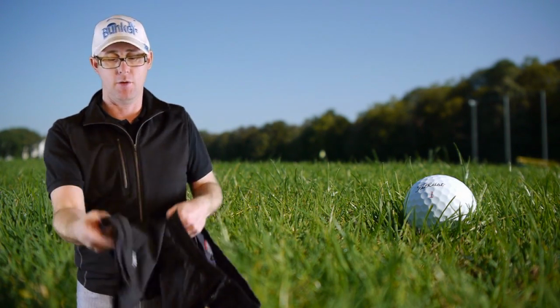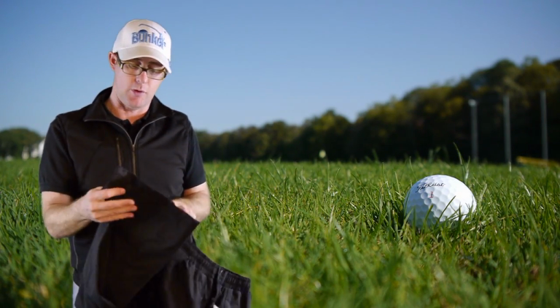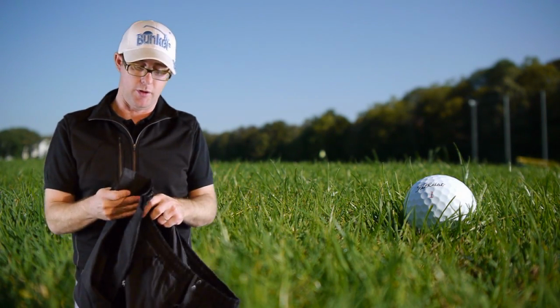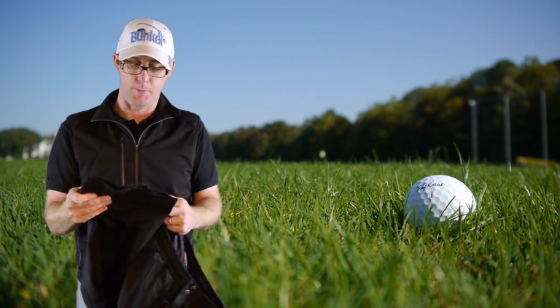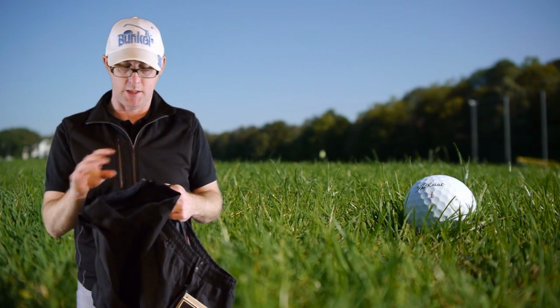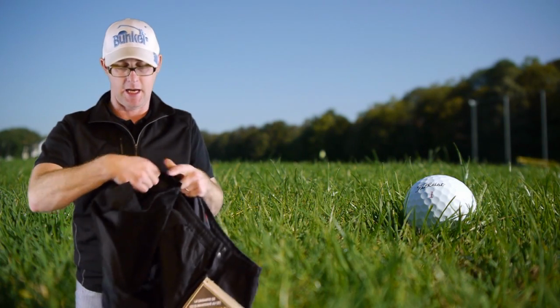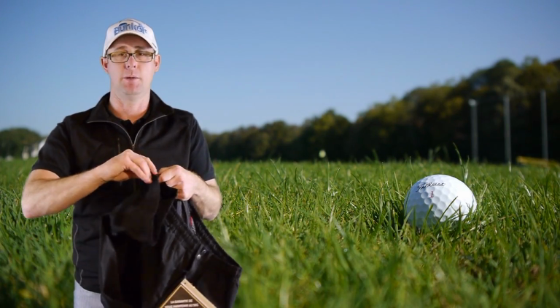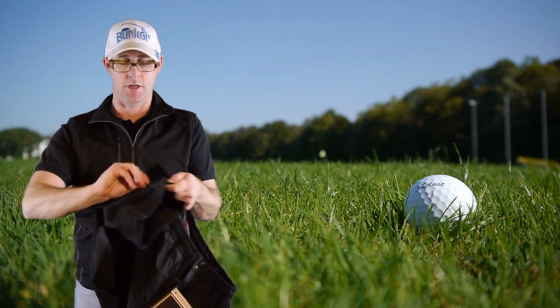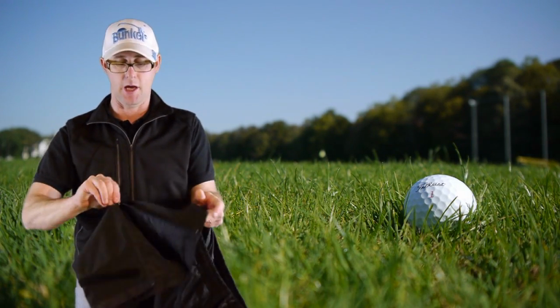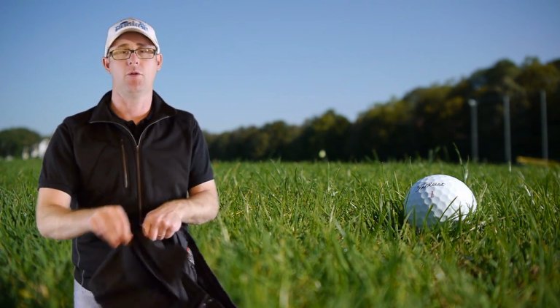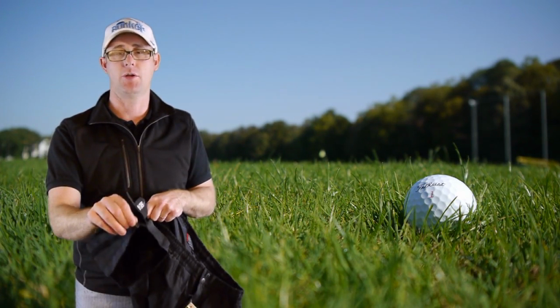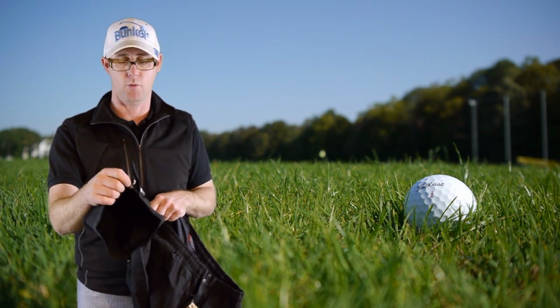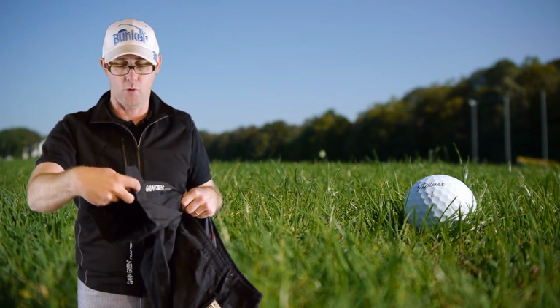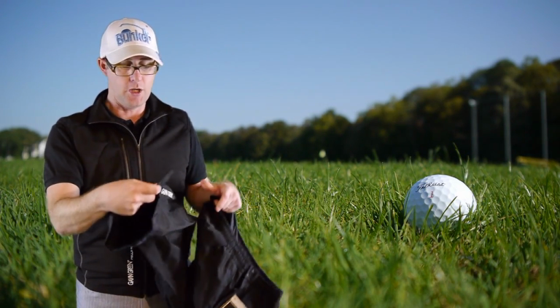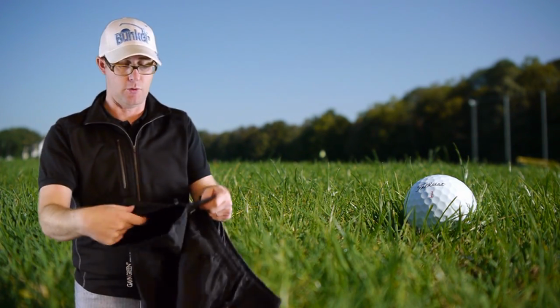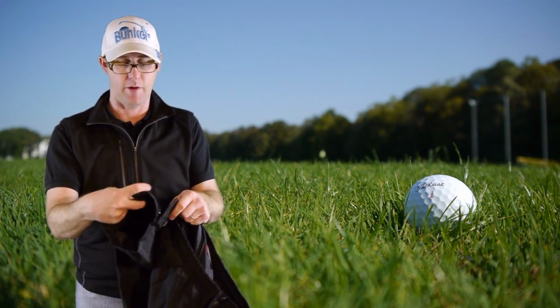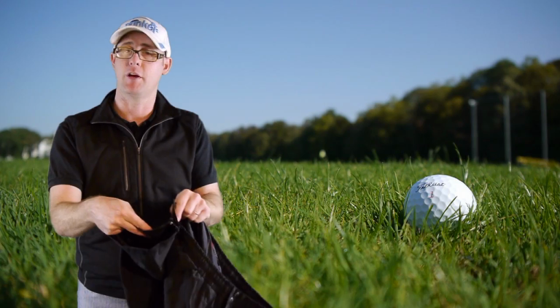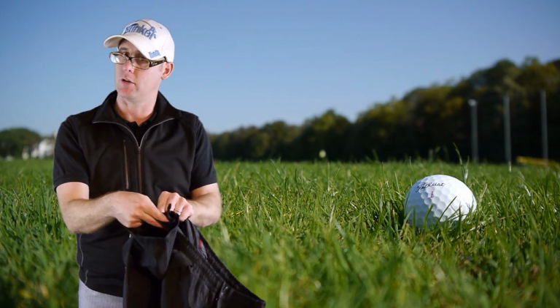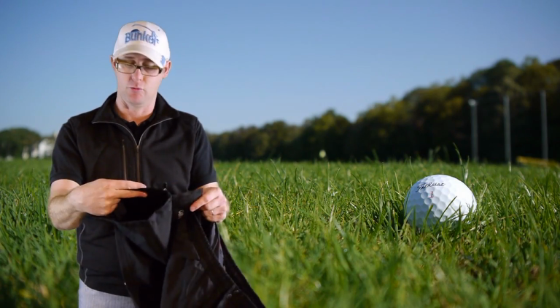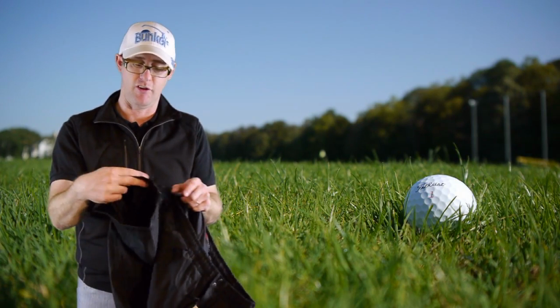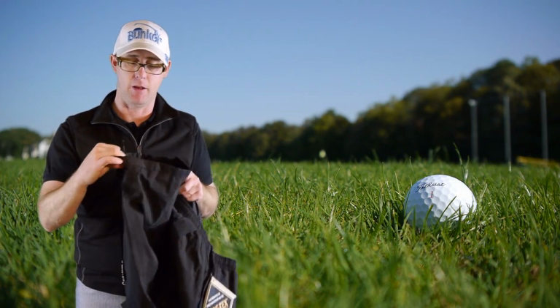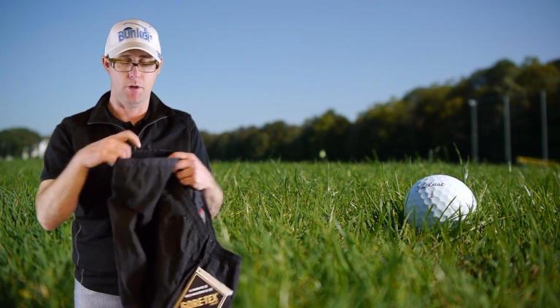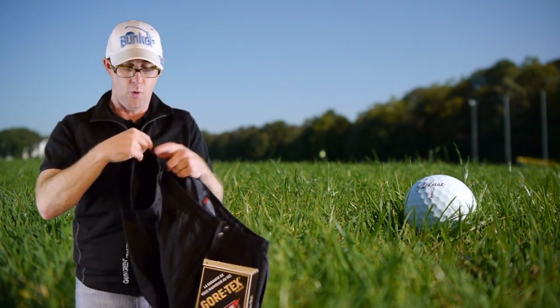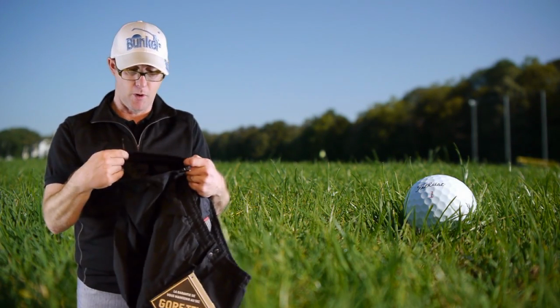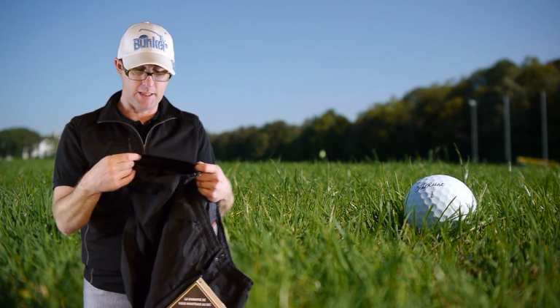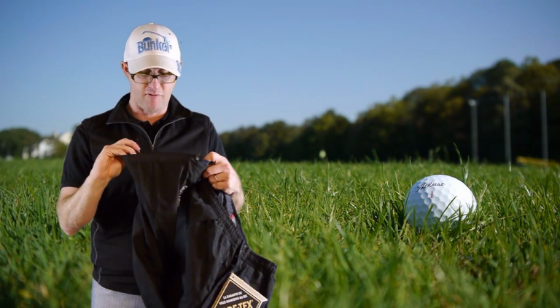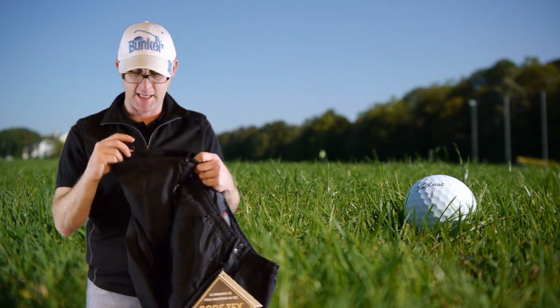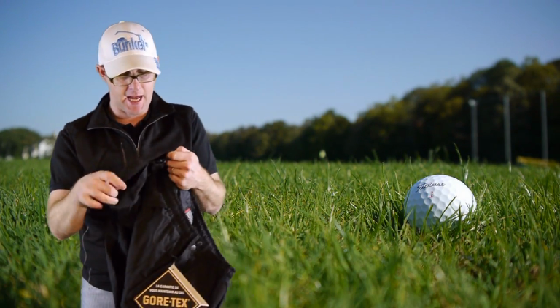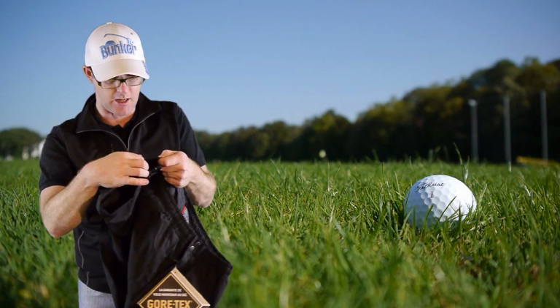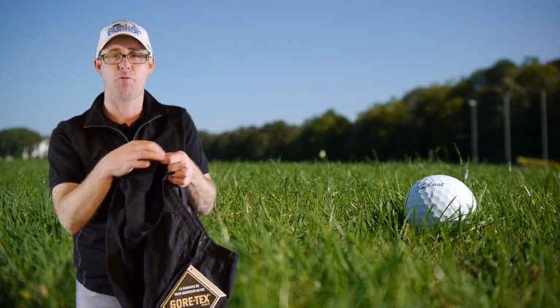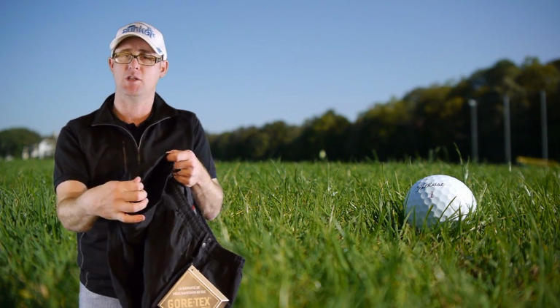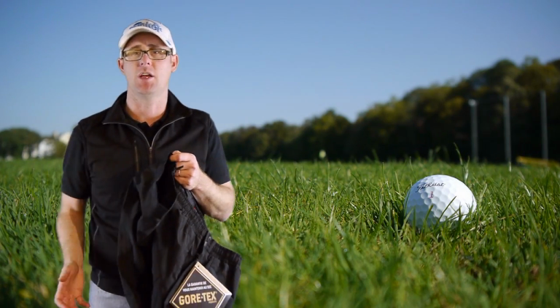Down at the bottom by the ankle, you've got the Galvin Green branding. You also have the option to have the zipper undone or done up depending on the style you want your waterproof worn. There's also velcro fitting if you want it tighter or to flare it out at the bottom.